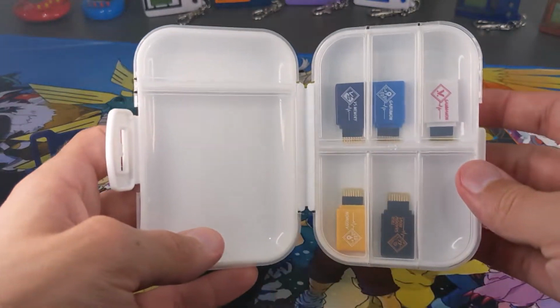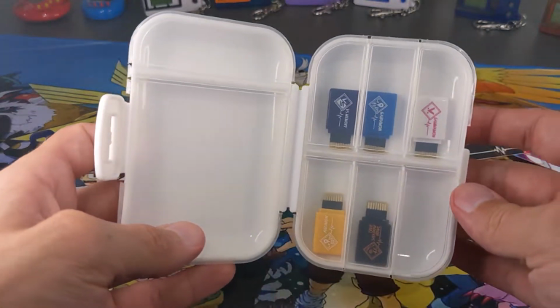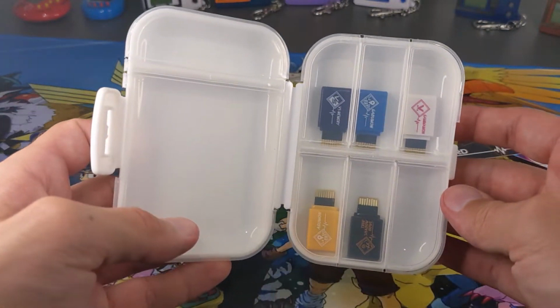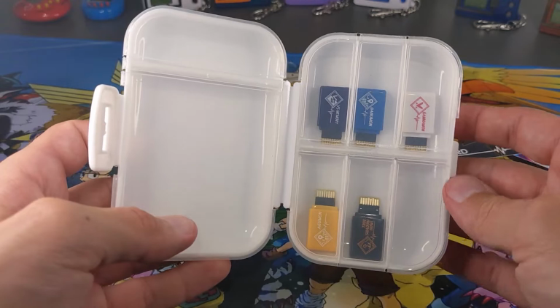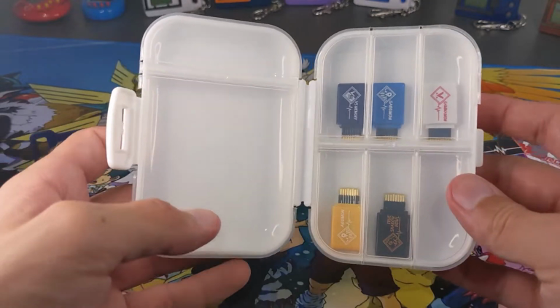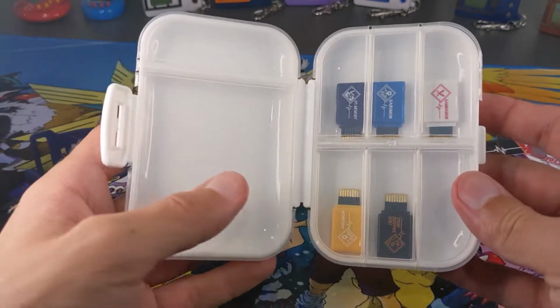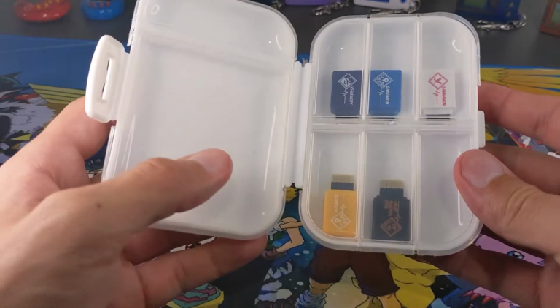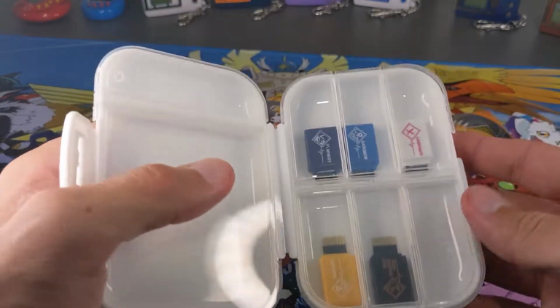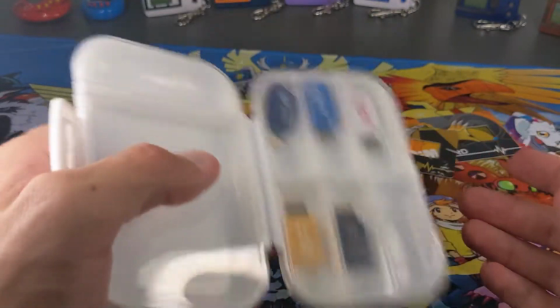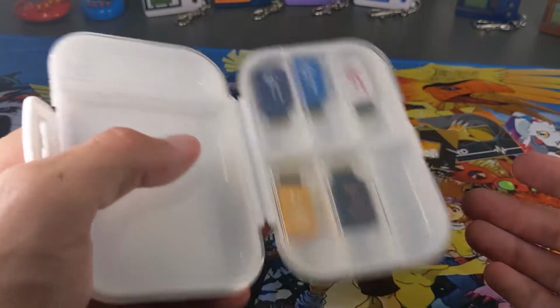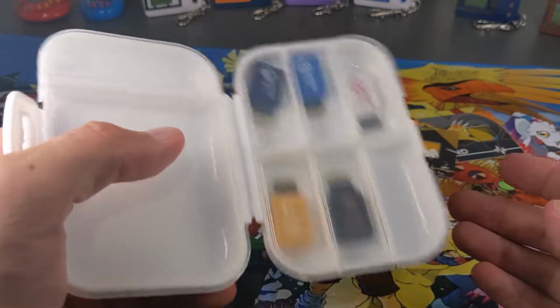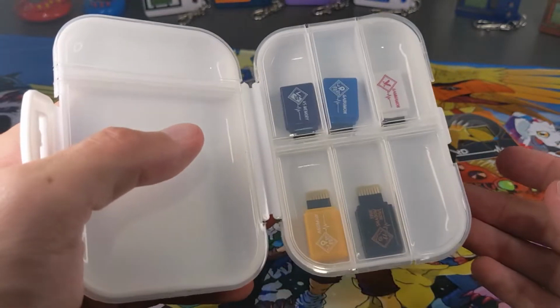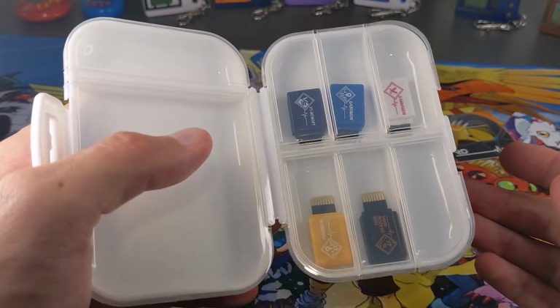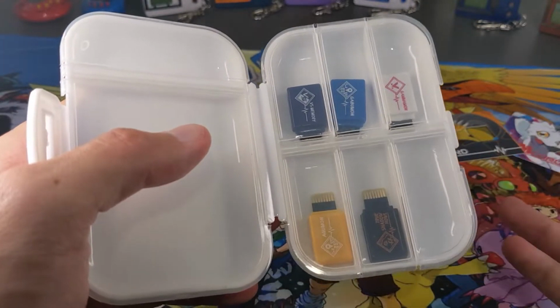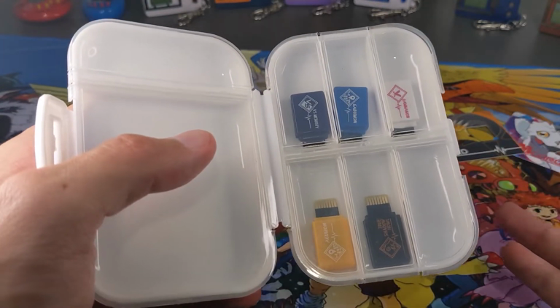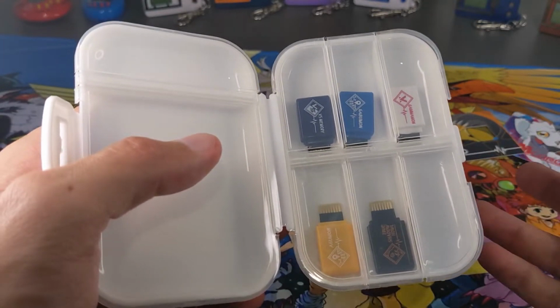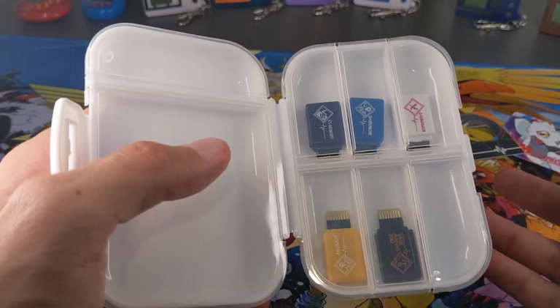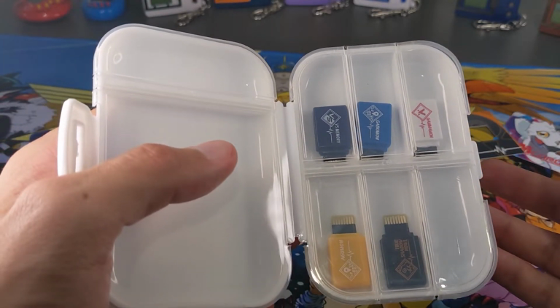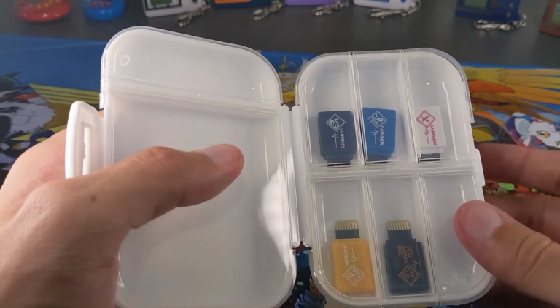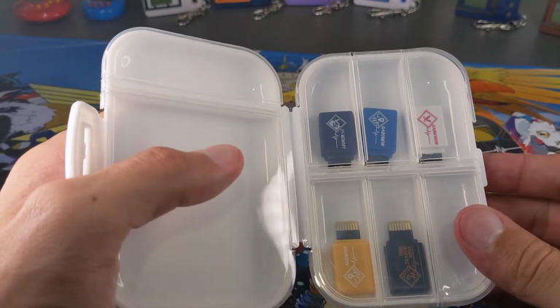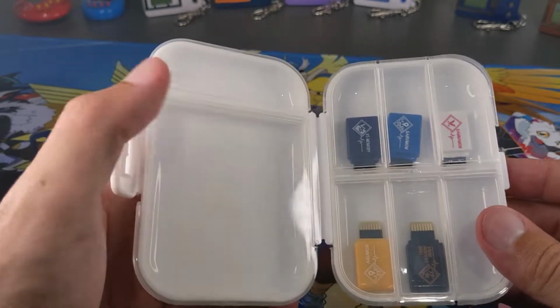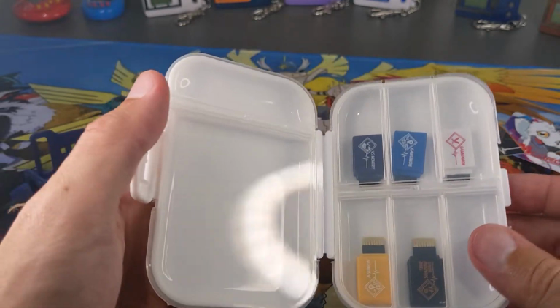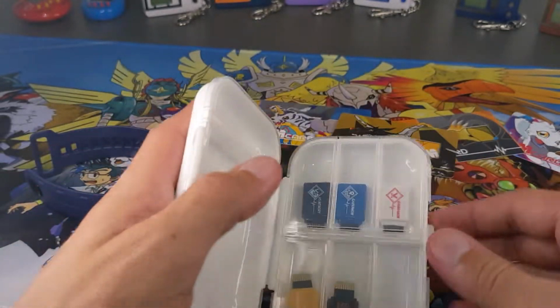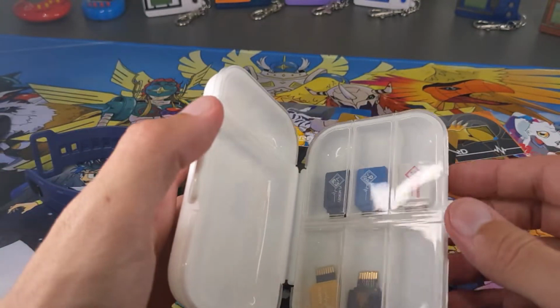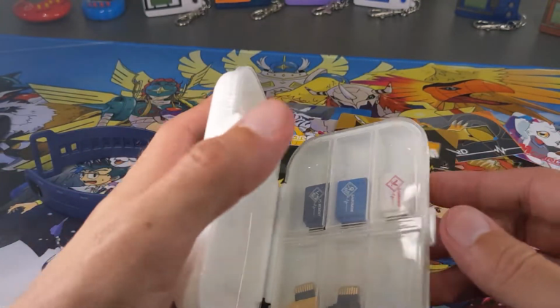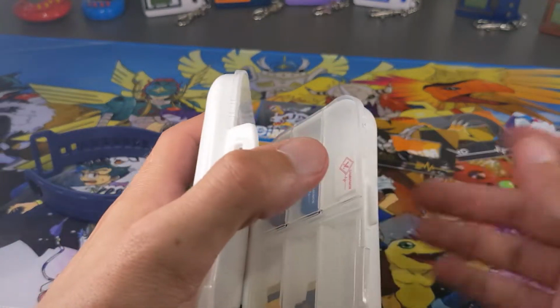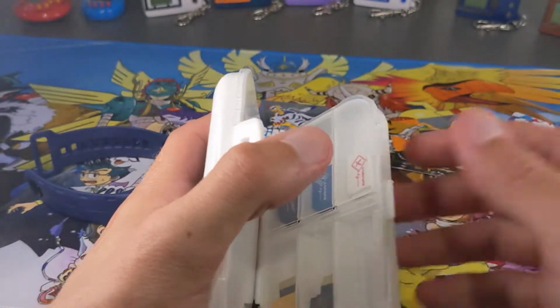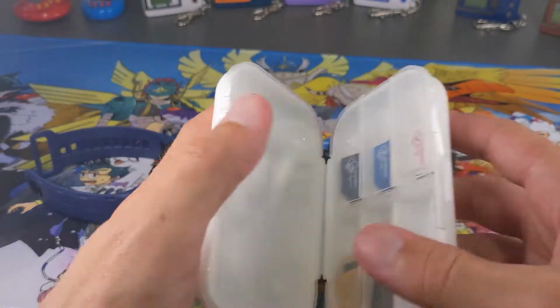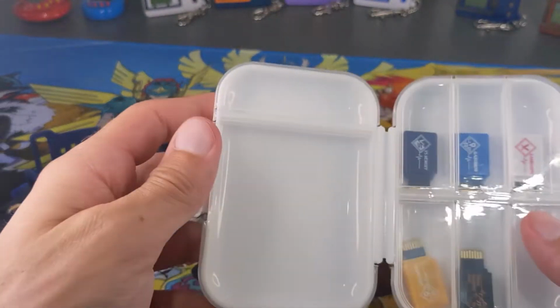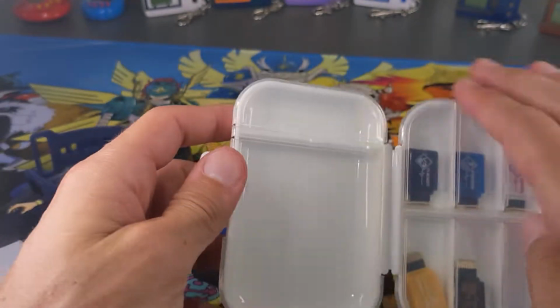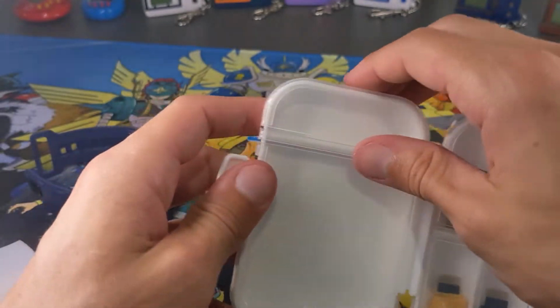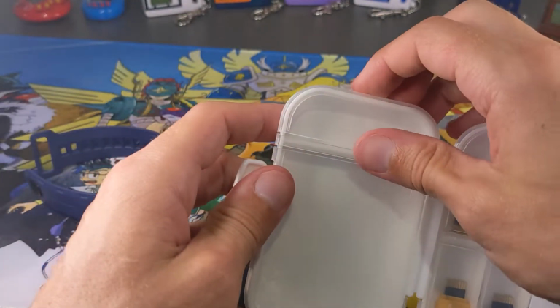Alright, so they do sit in there pretty well. I do like that, but what I don't like is this — I feel like that could cause a lot of damage. If you're actually transporting them, that's probably not a good thing. I'd honestly probably just leave them in their cards and put them in an envelope or something.